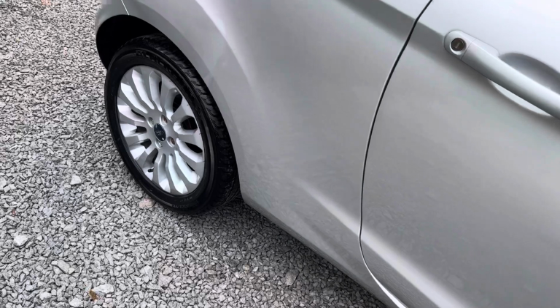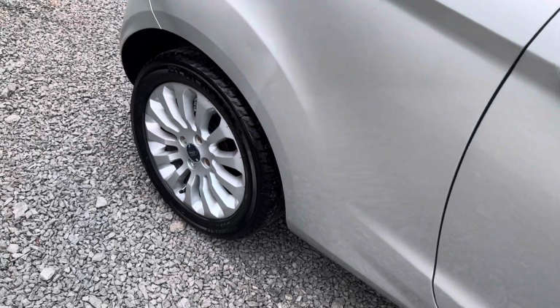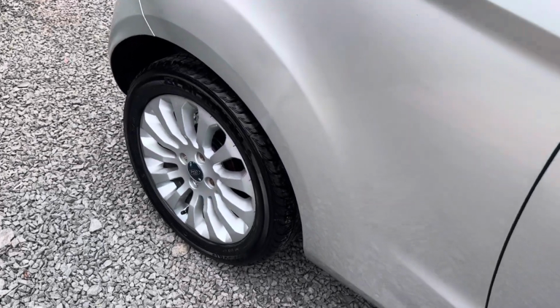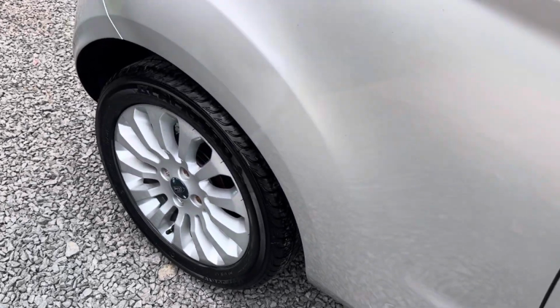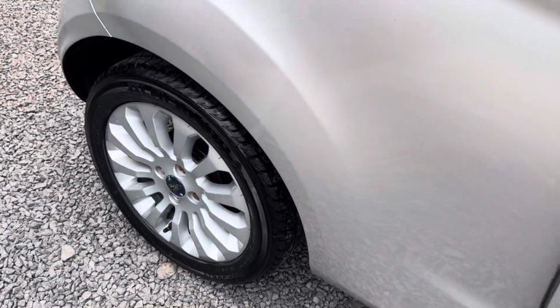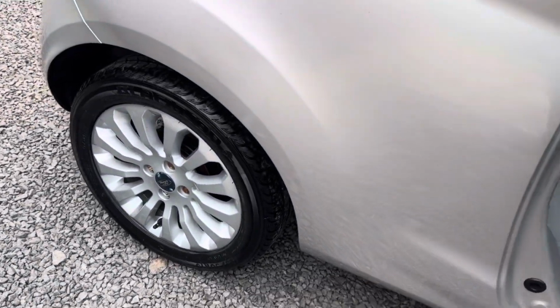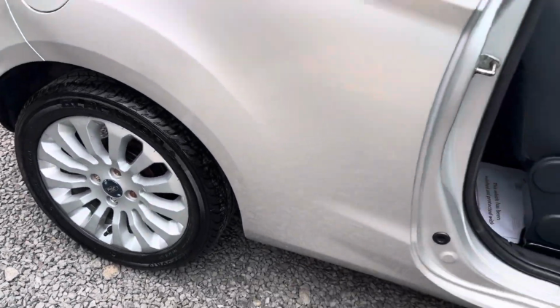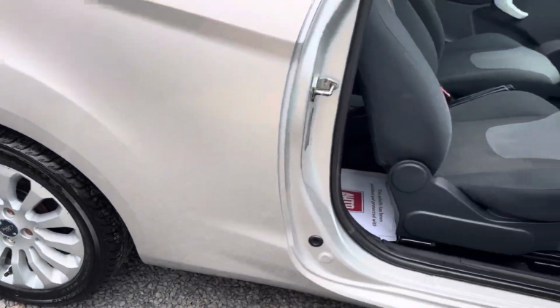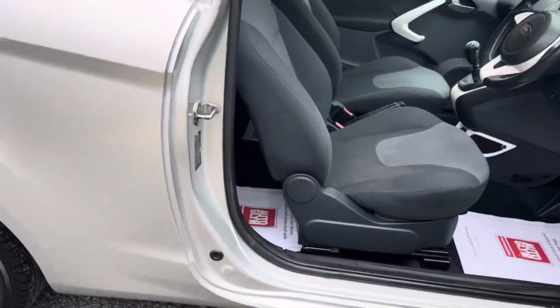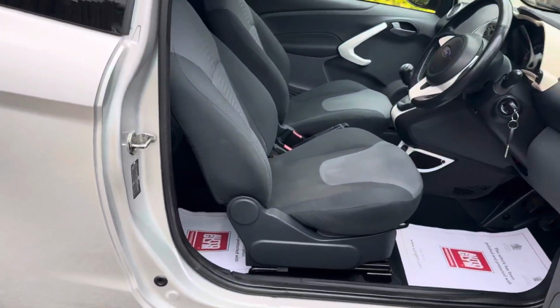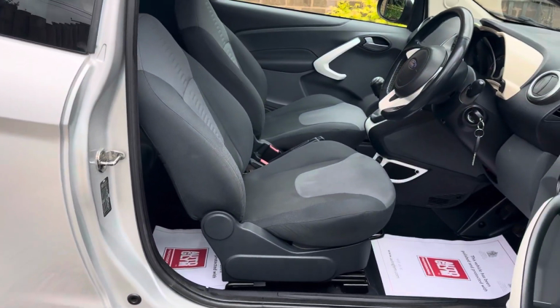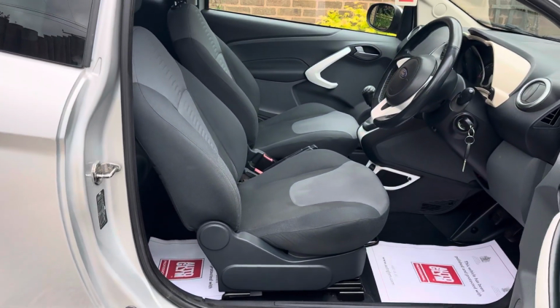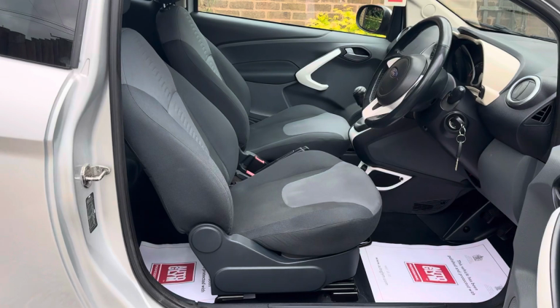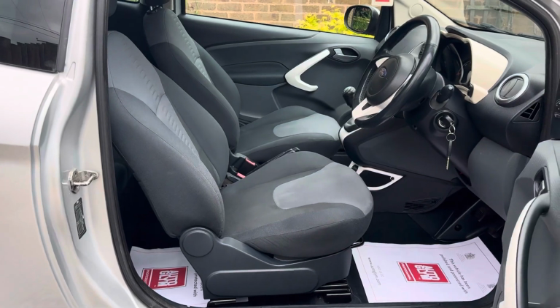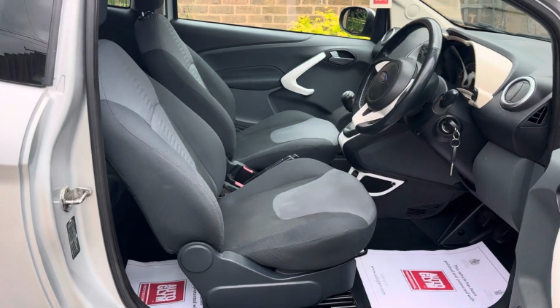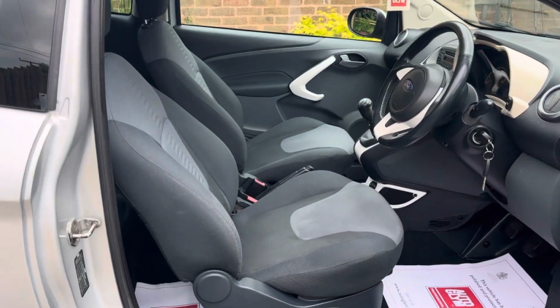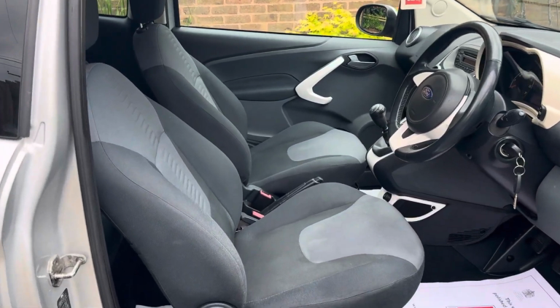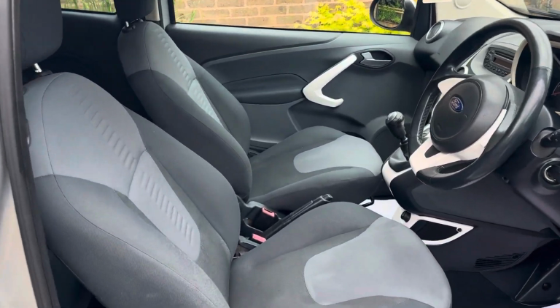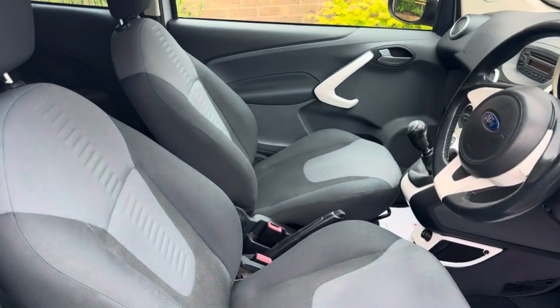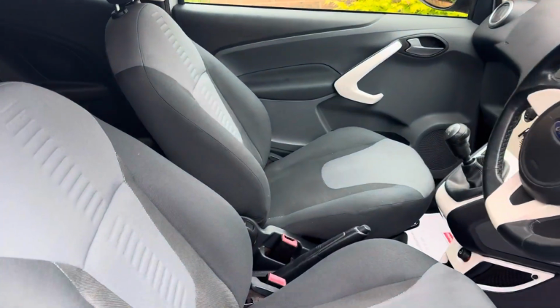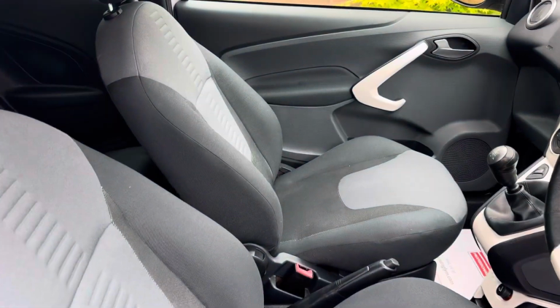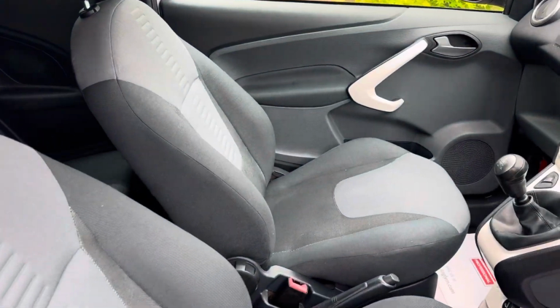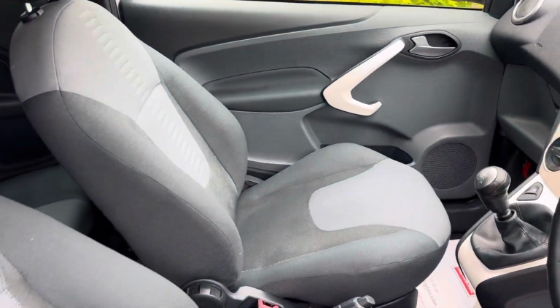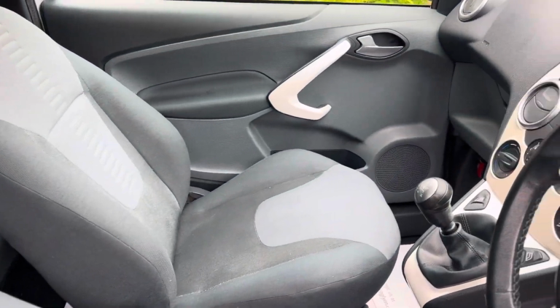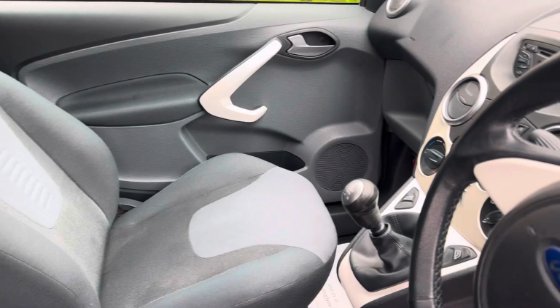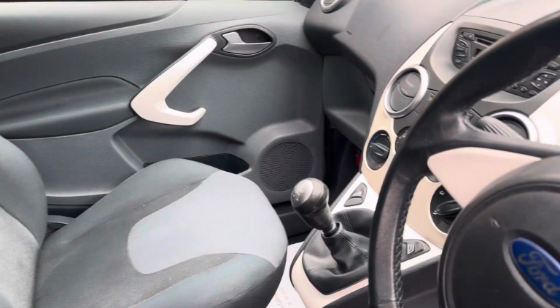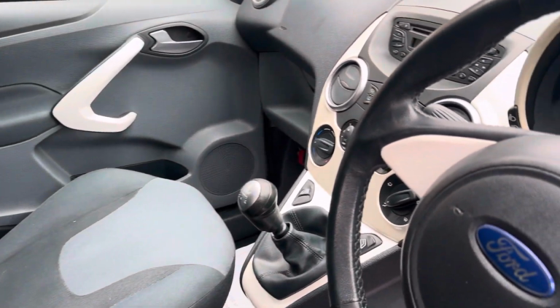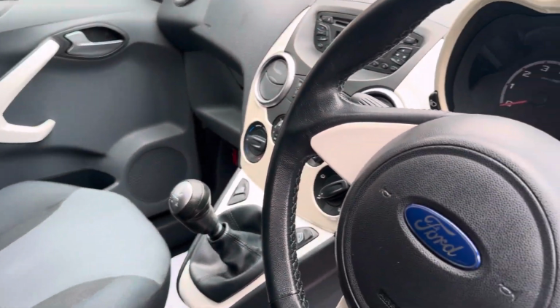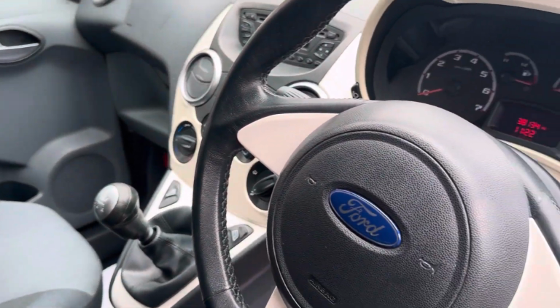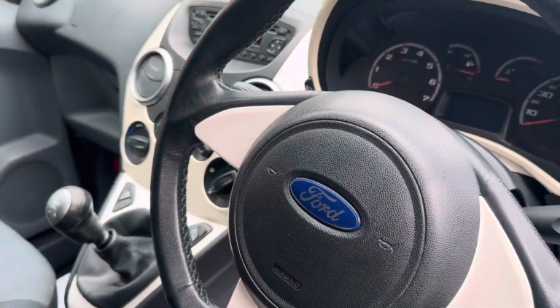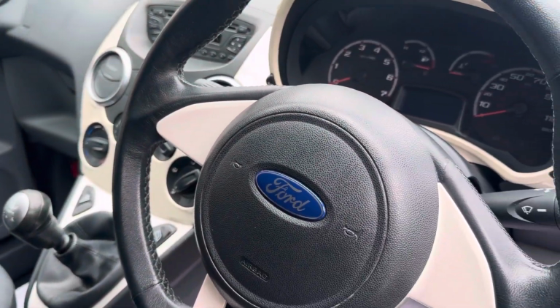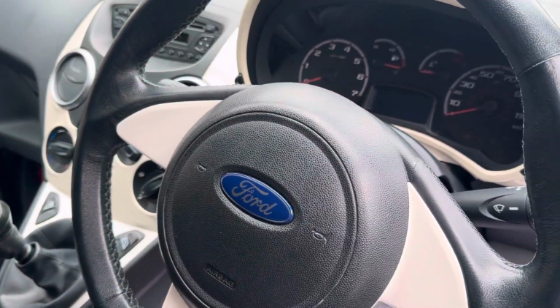So let's take a look at the interior of this lovely ZTEC. Cloth seats in great shape with no rips or tears, no unwanted odours. There are no signs whatsoever this vehicle has been smoked in.